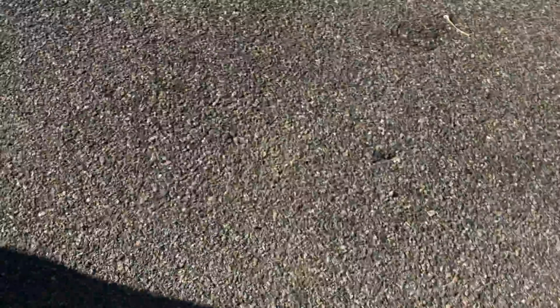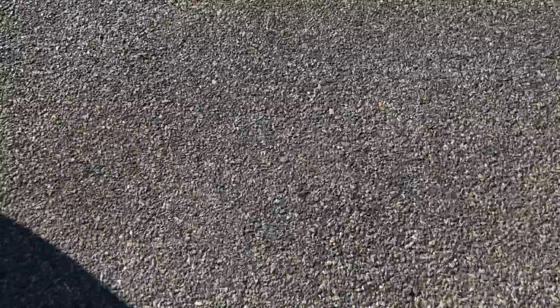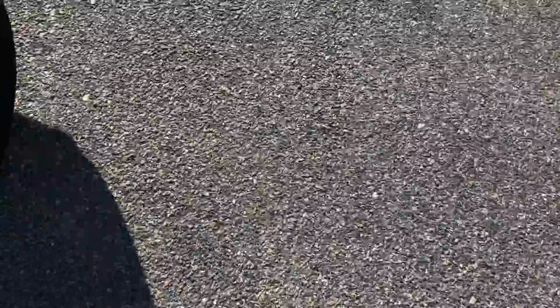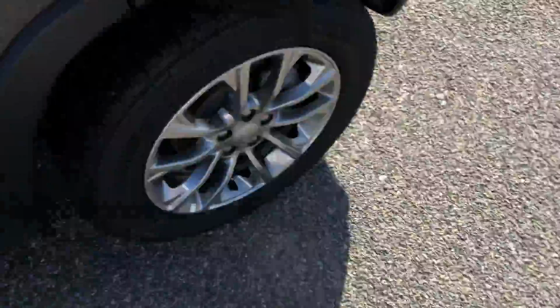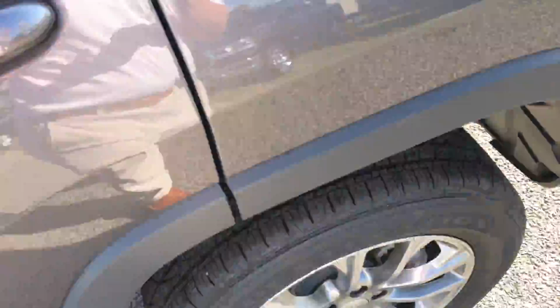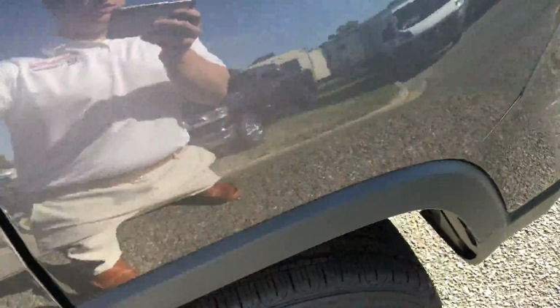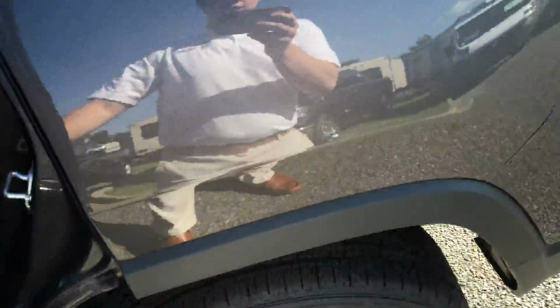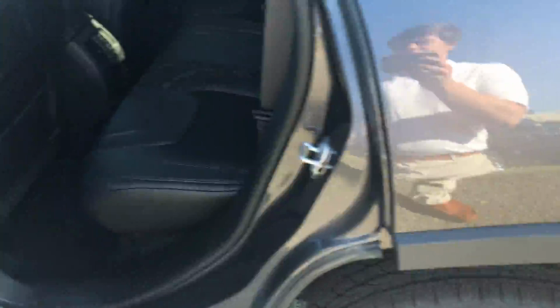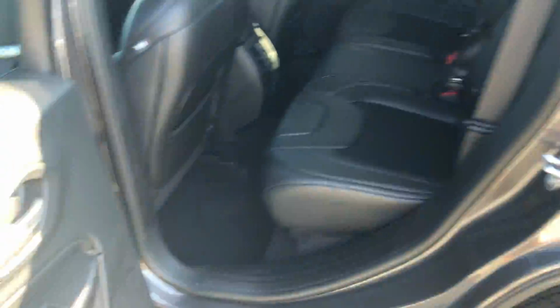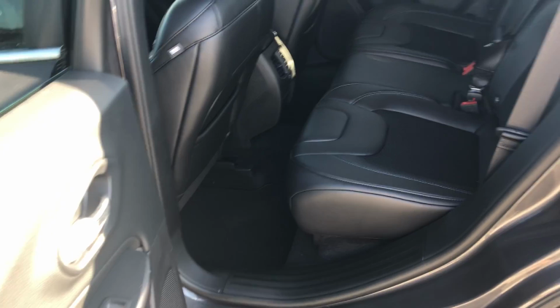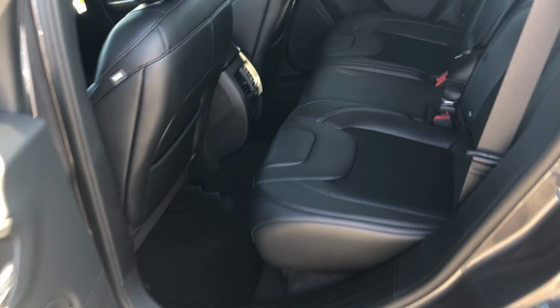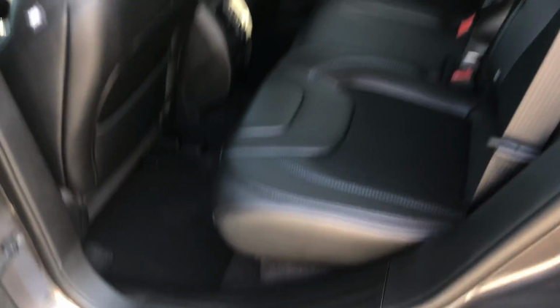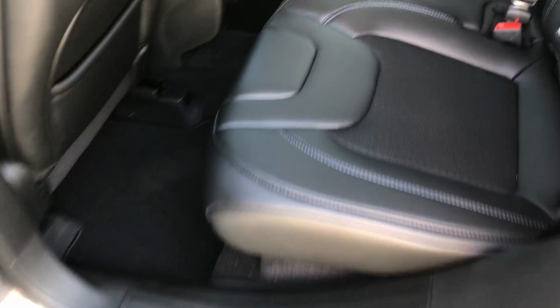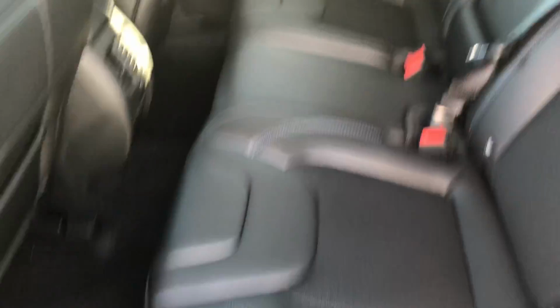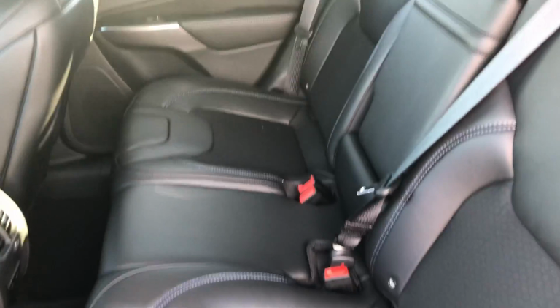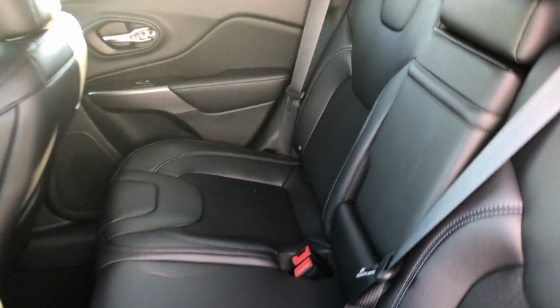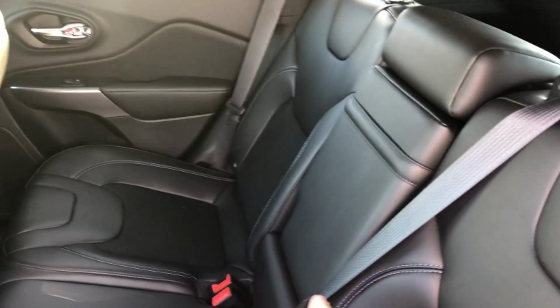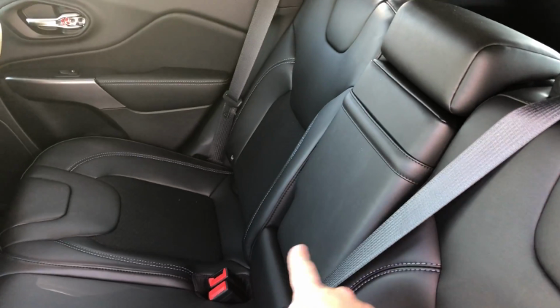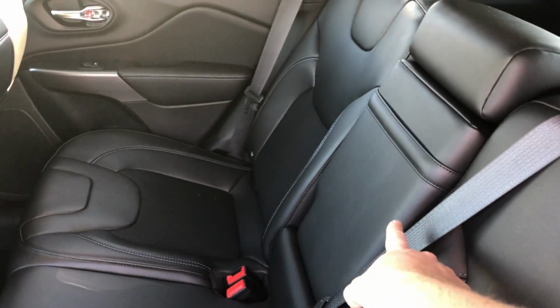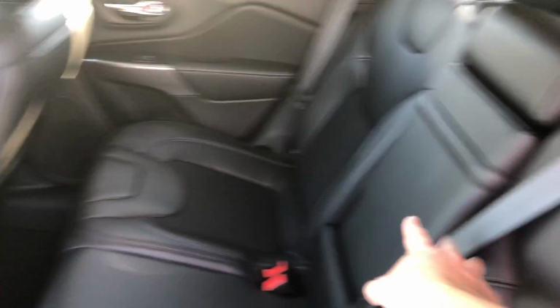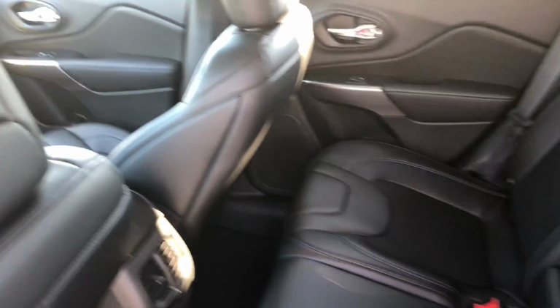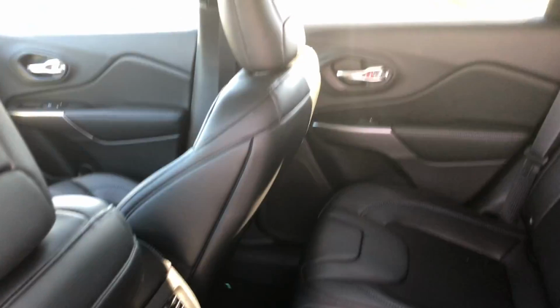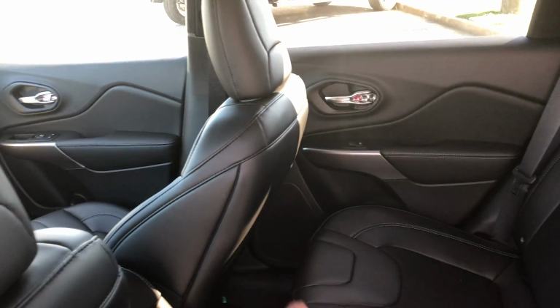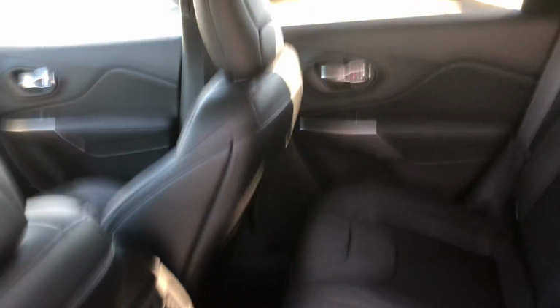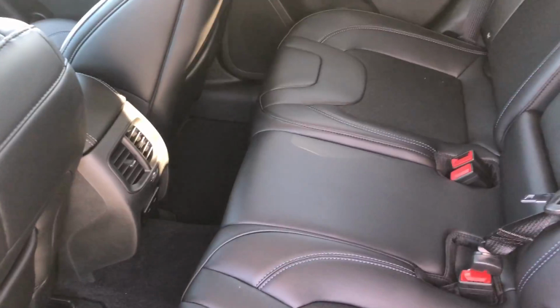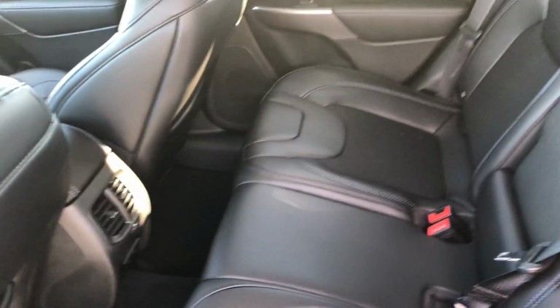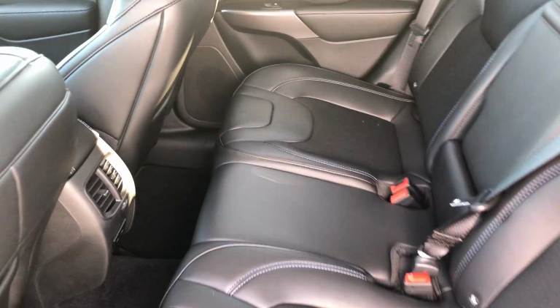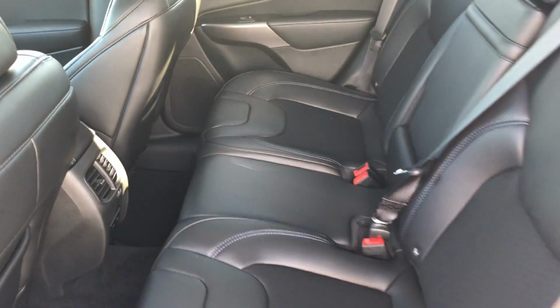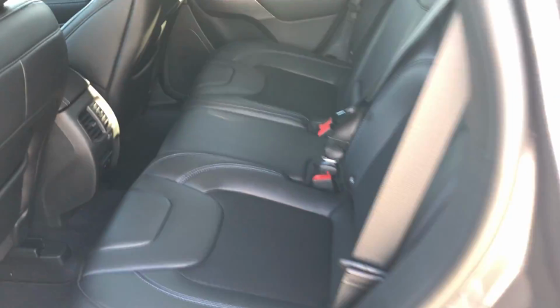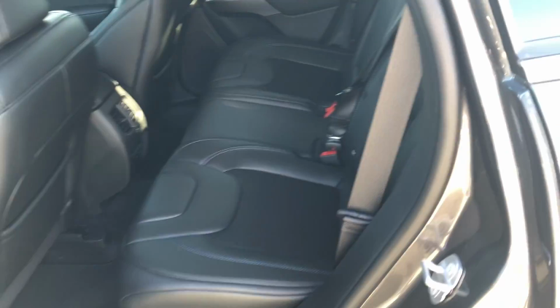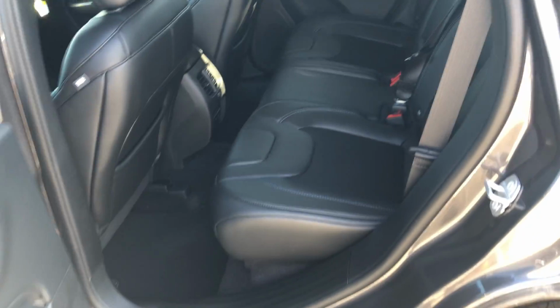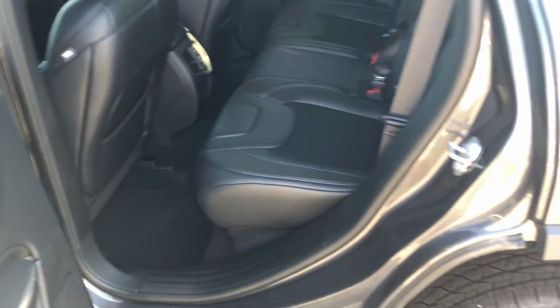I know space is a big concern for you. This vehicle does offer a lot of space as well as the leather. This middle console lets down, has cup holders in it. That seat is let all the way back, but it does offer a ton and ton of space.